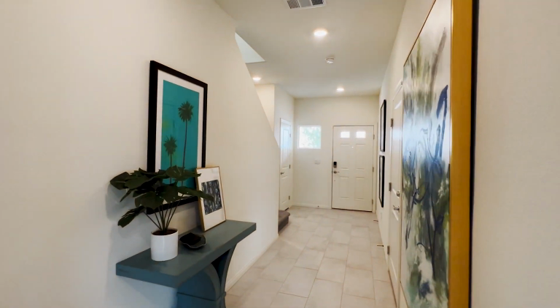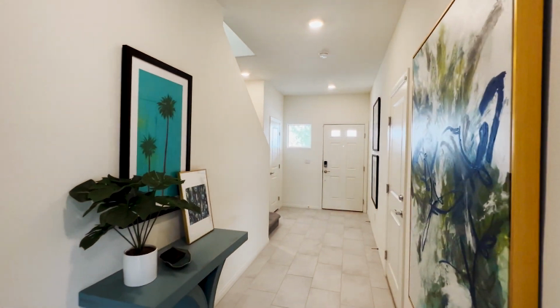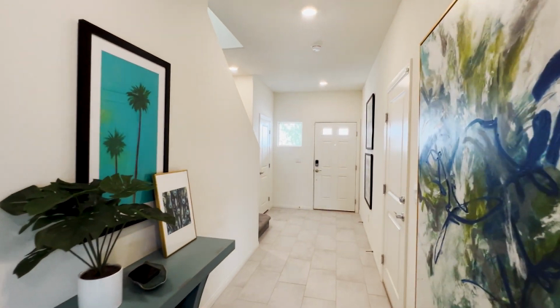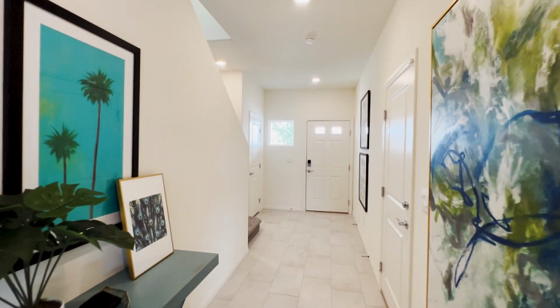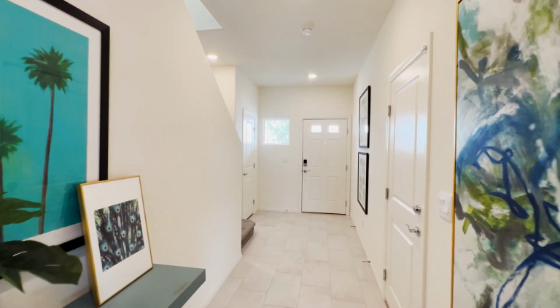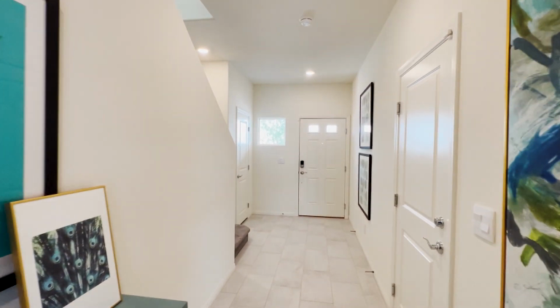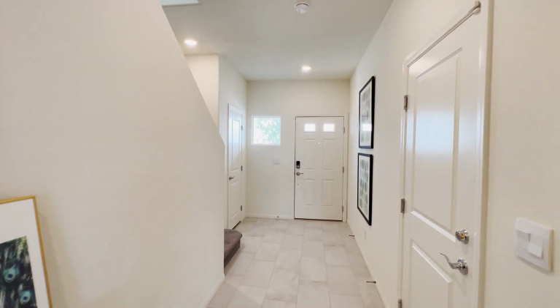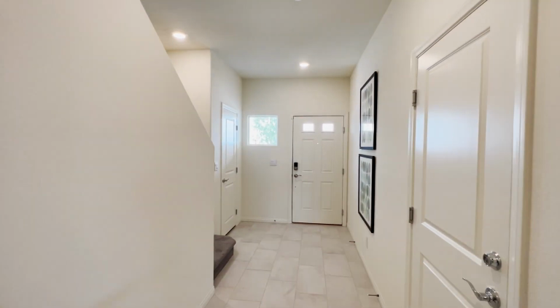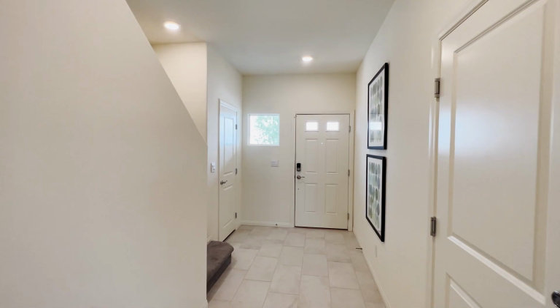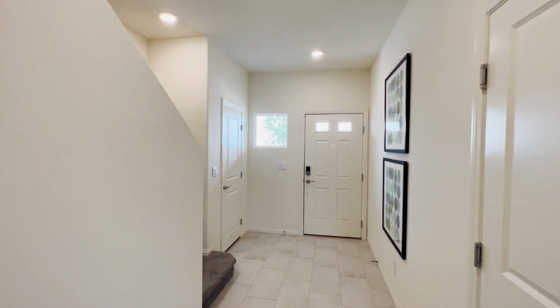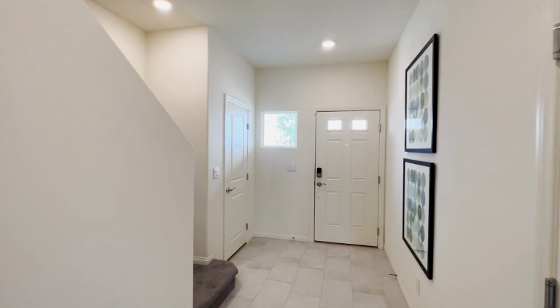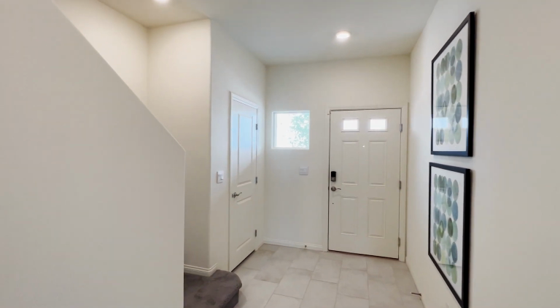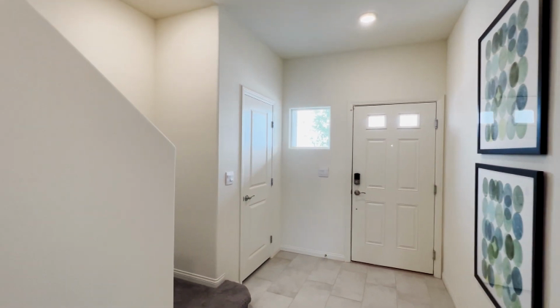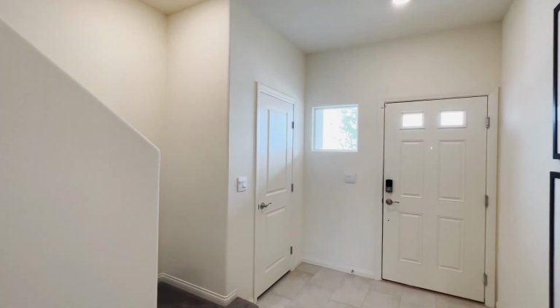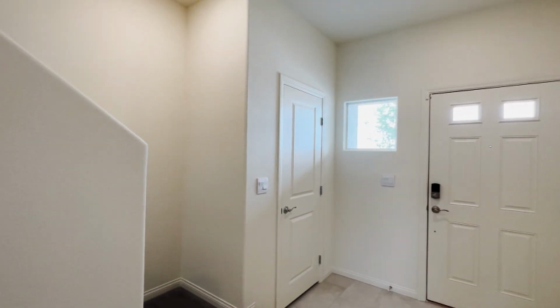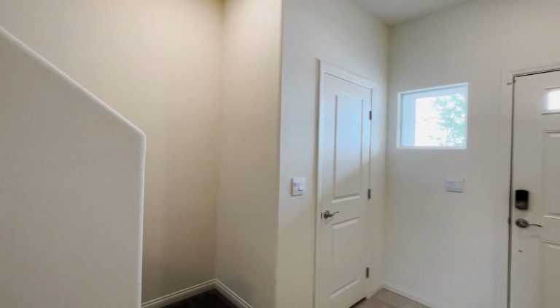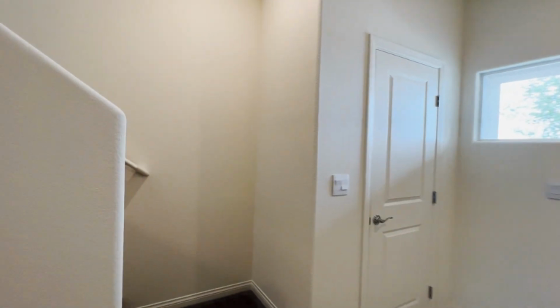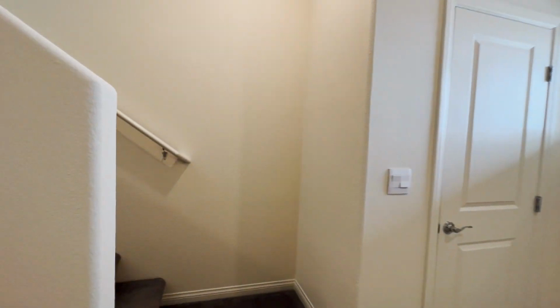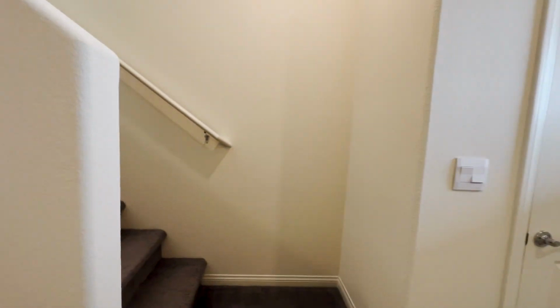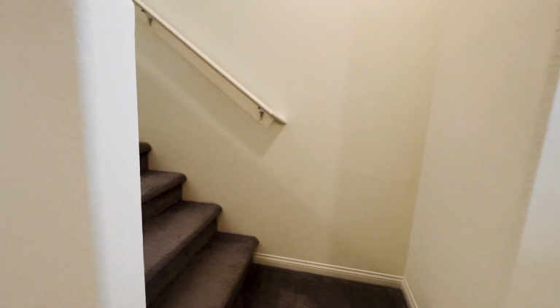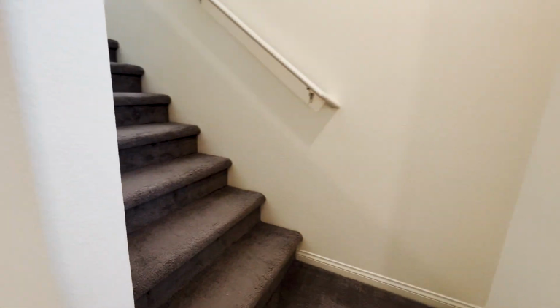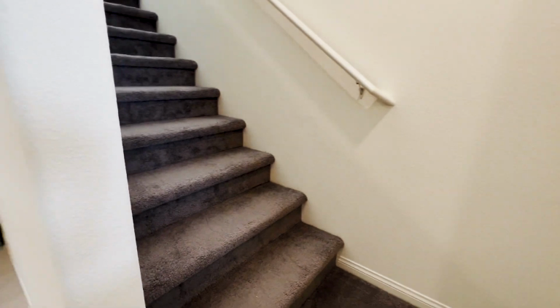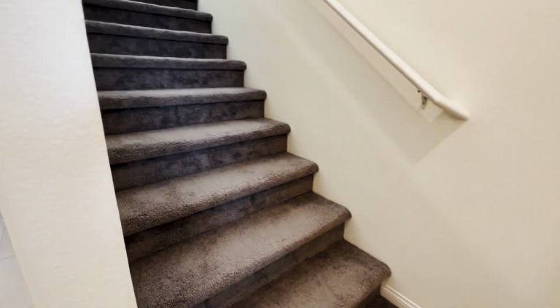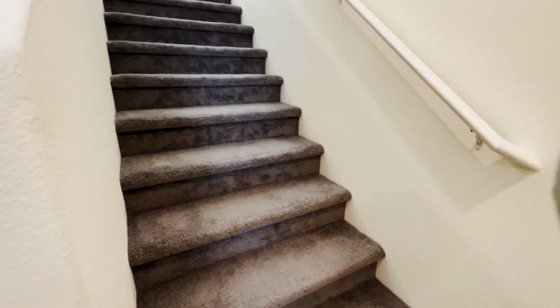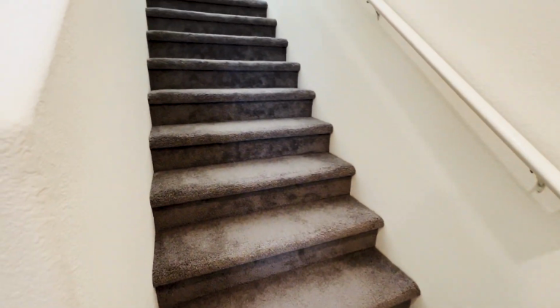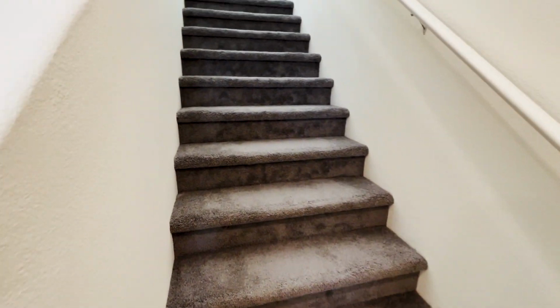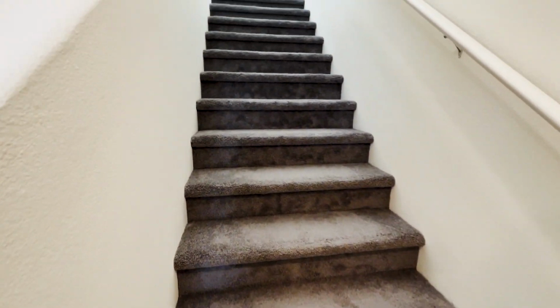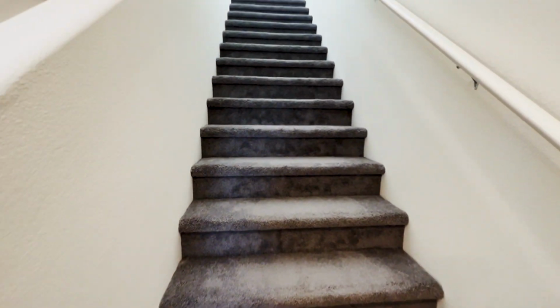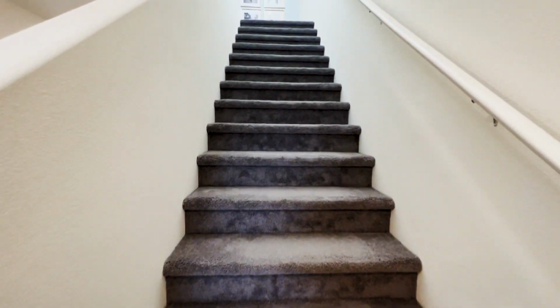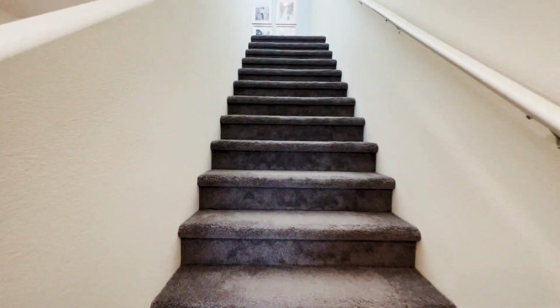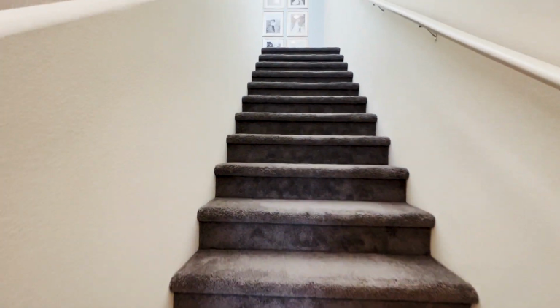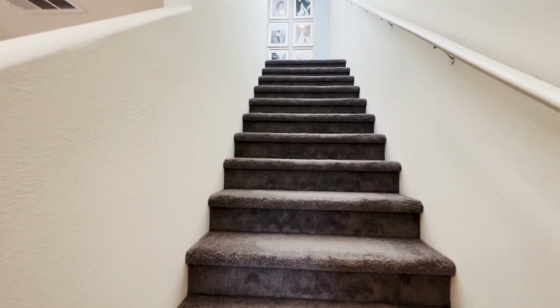Let's get to the second floor. To the left is your staircase. As mentioned, you will have a carpeted area here.